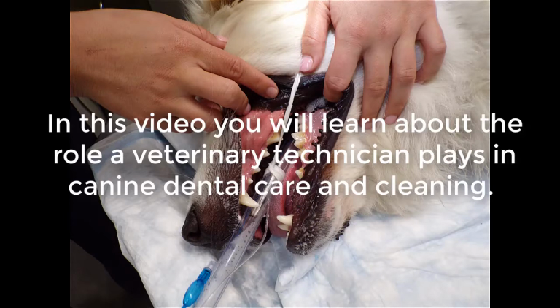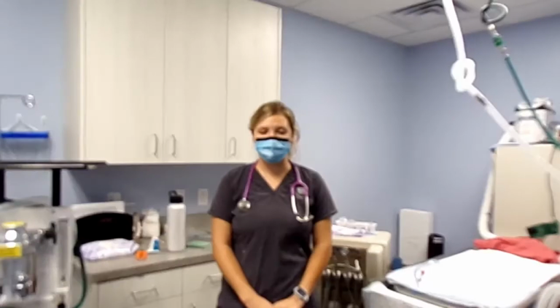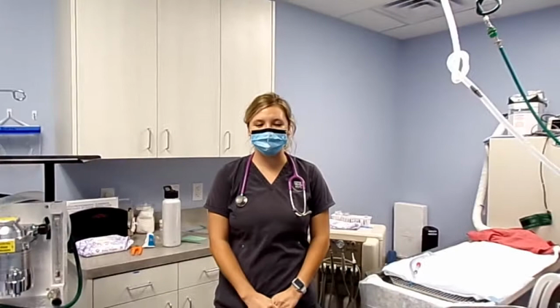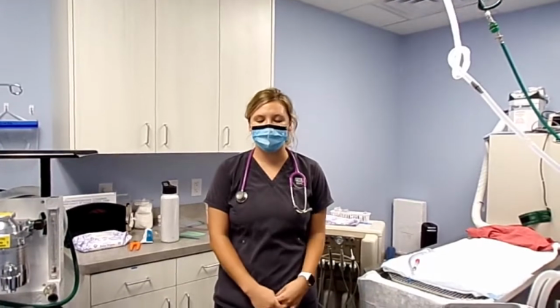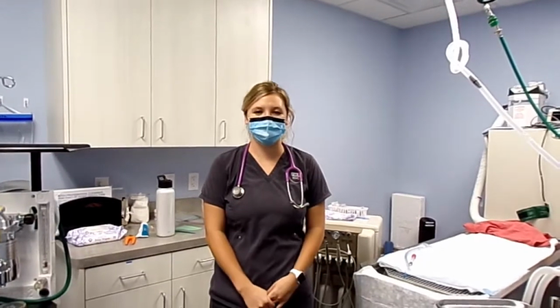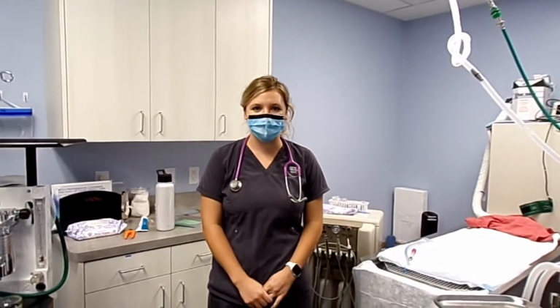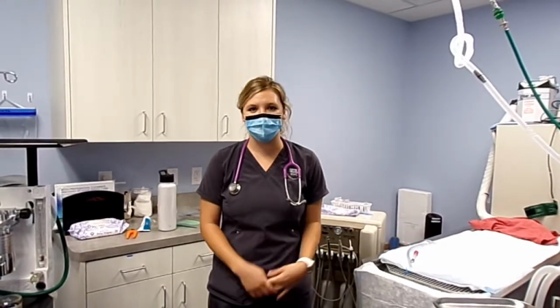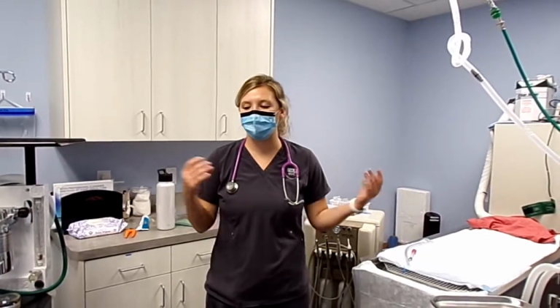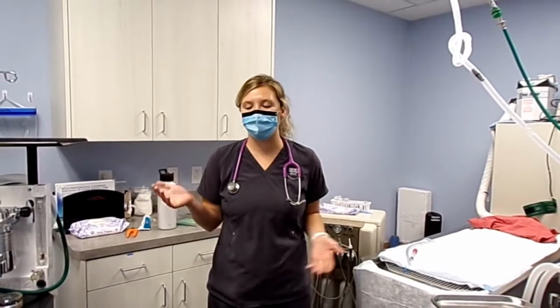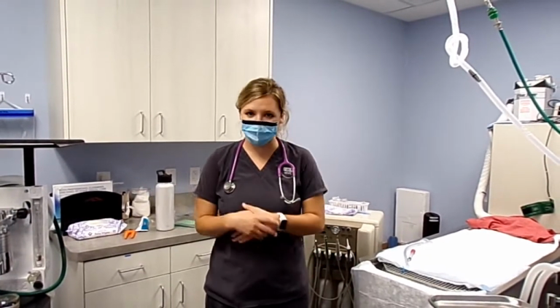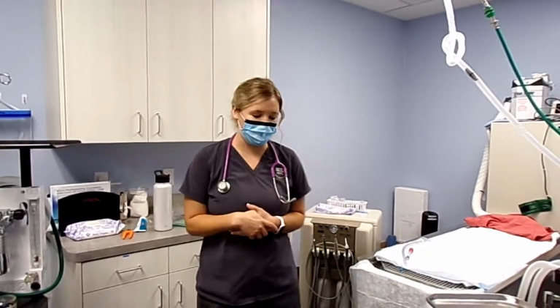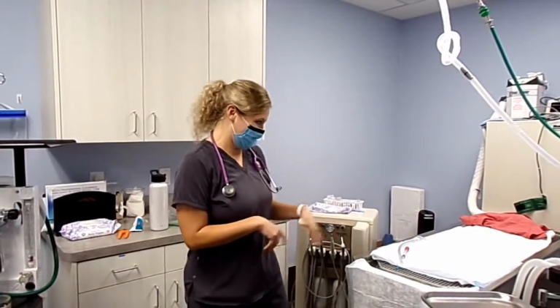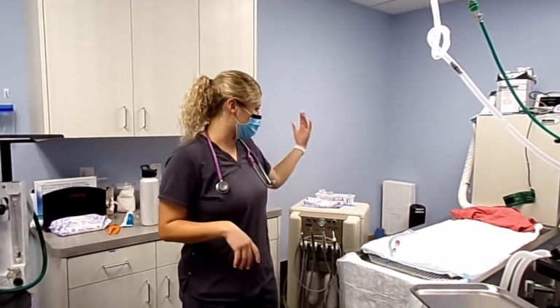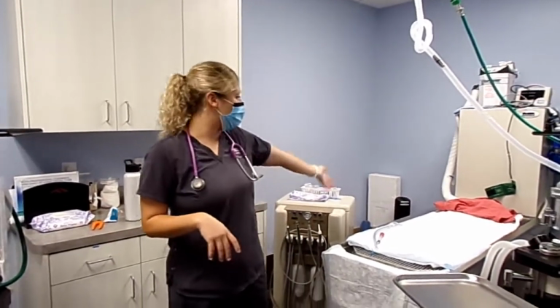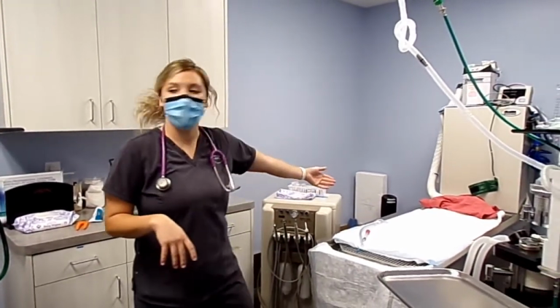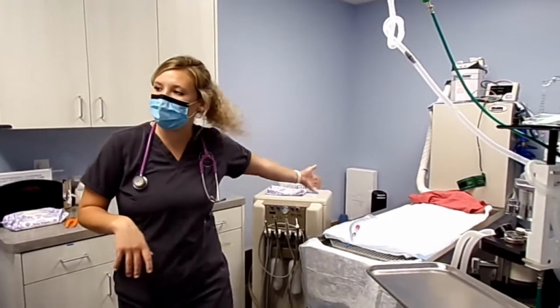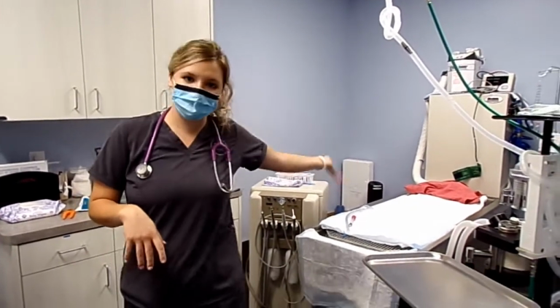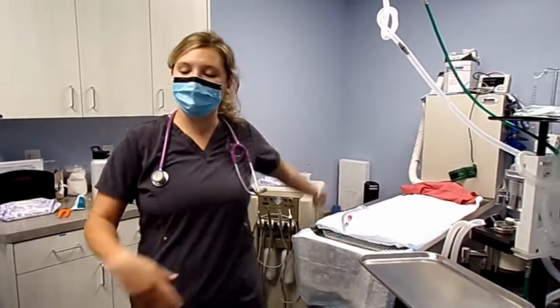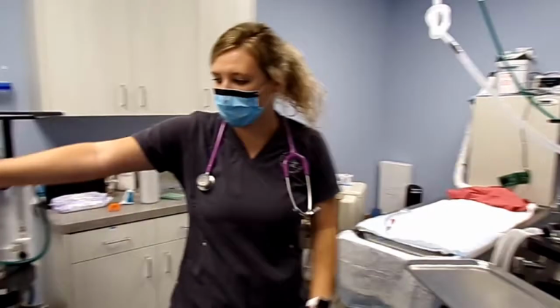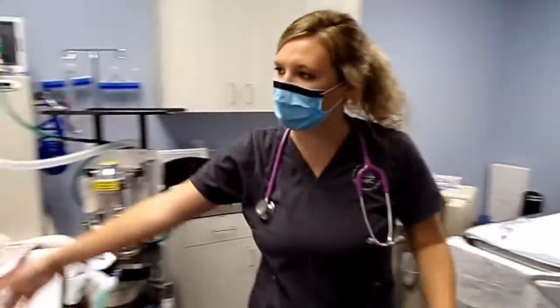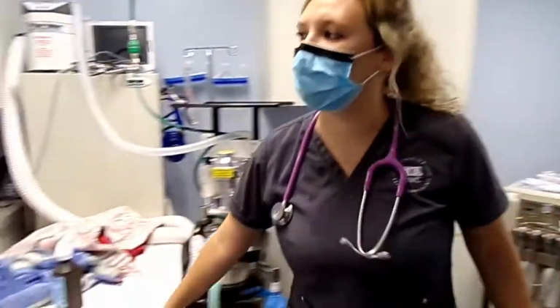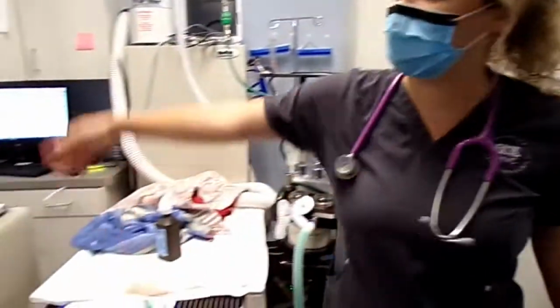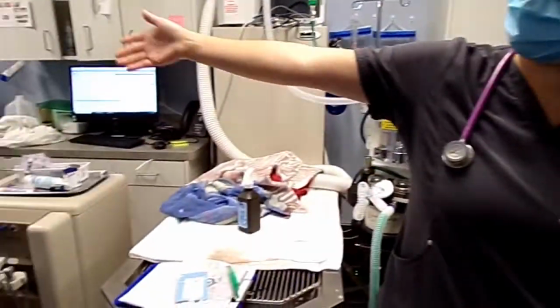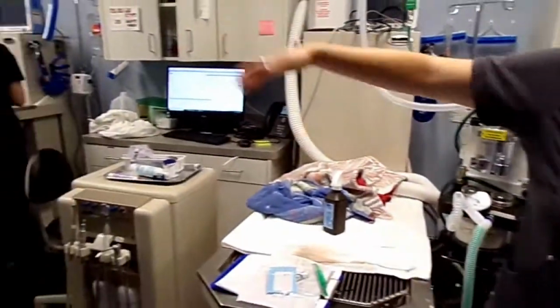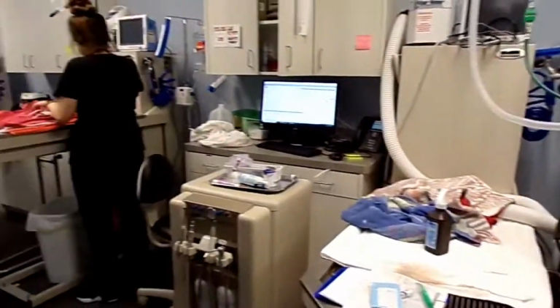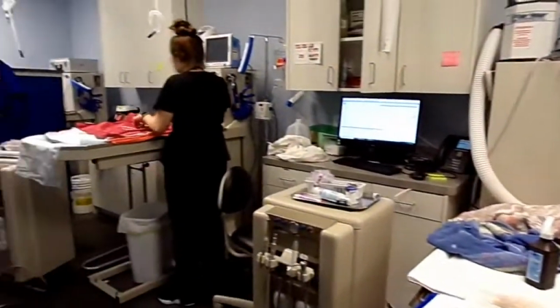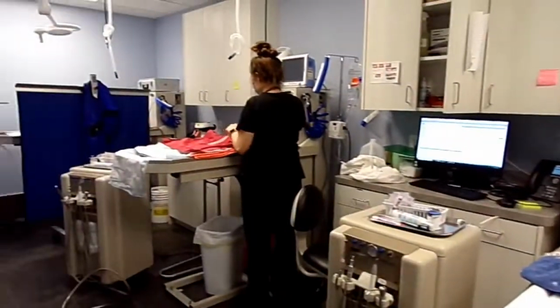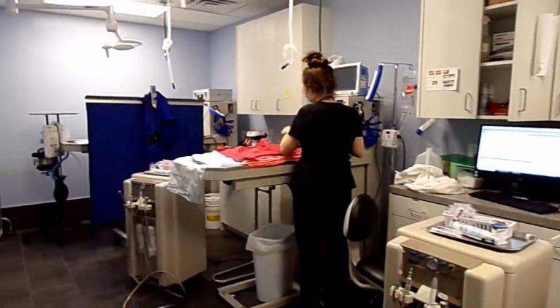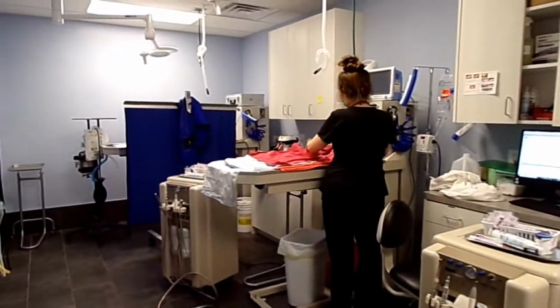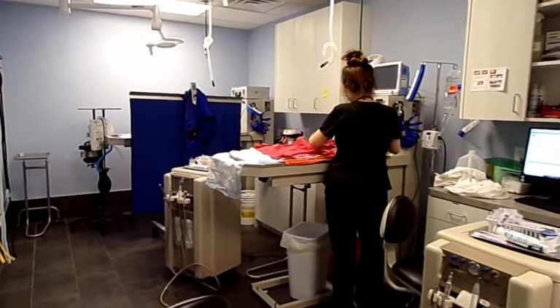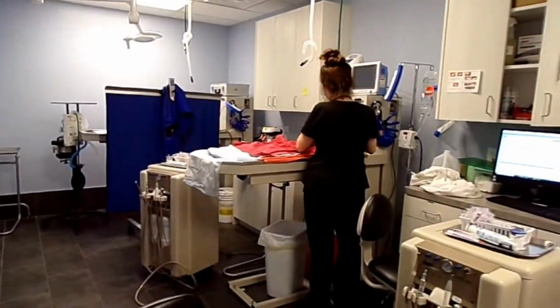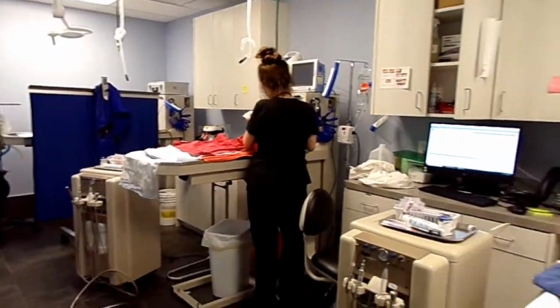Here at Hillside we have this super awesome room where we get to do all of our dentals. We have four tables all set up here where we can do multiple dentals at a time, which is super cool.